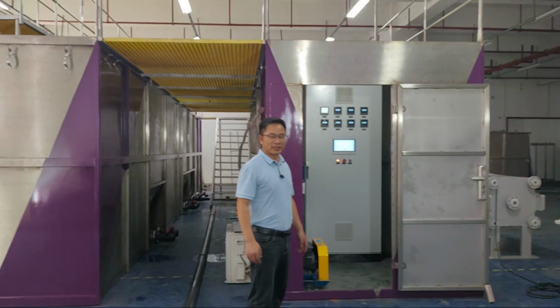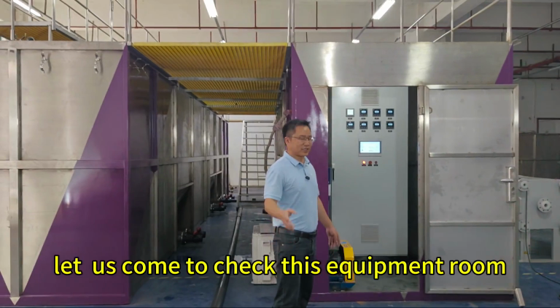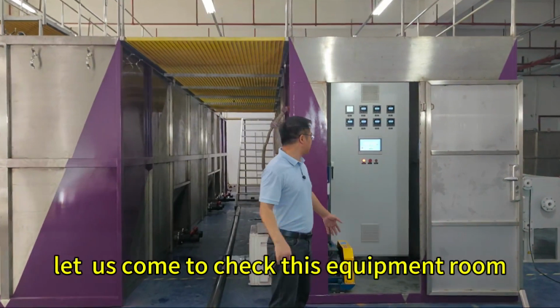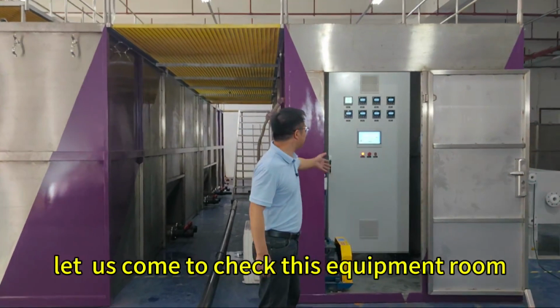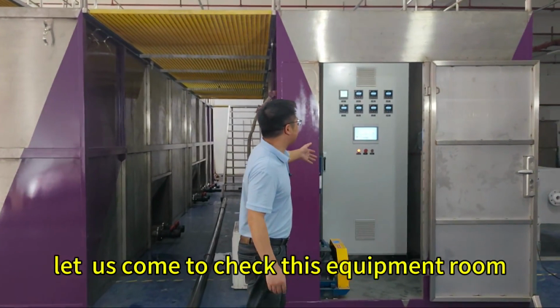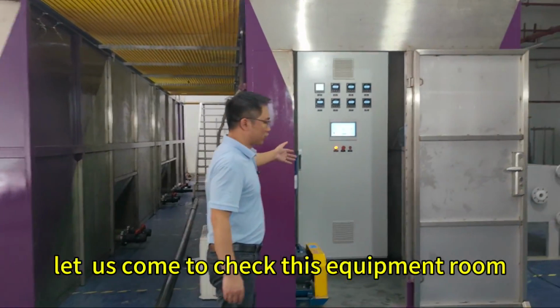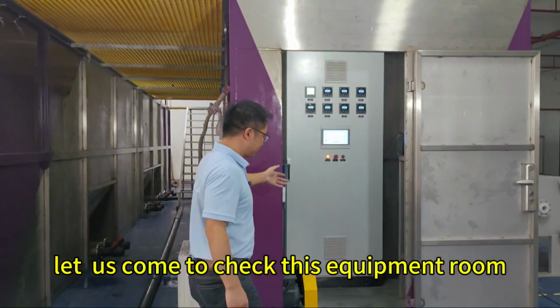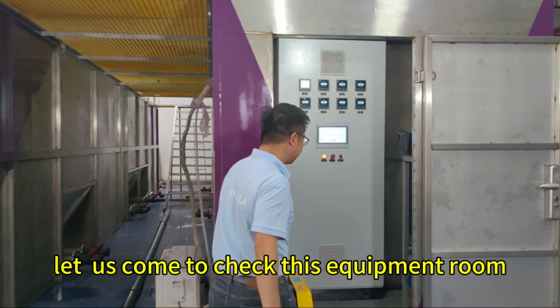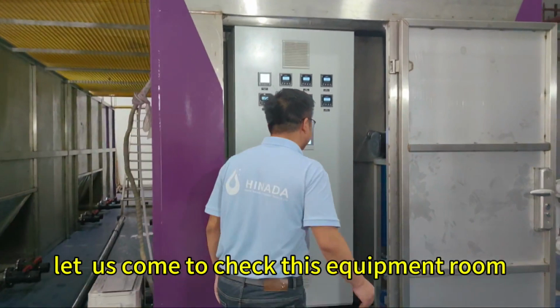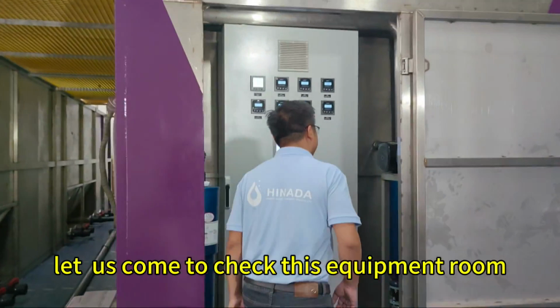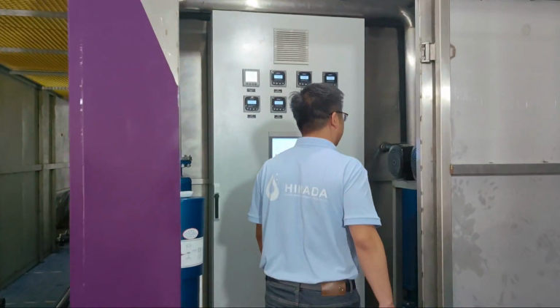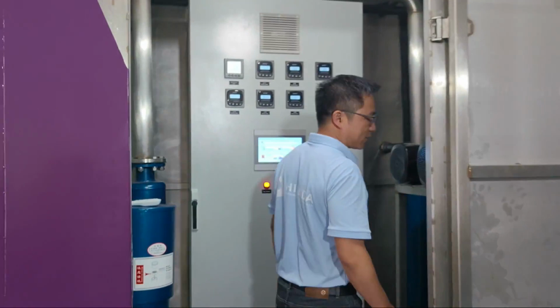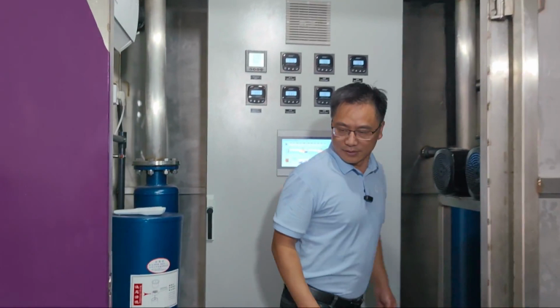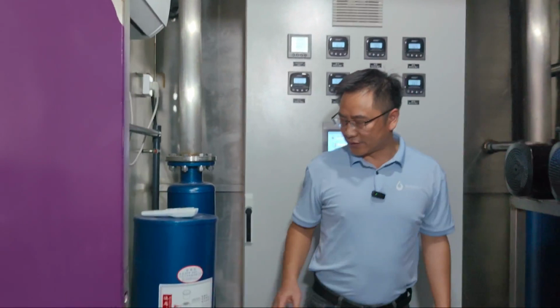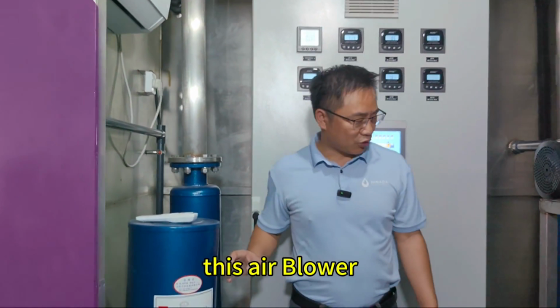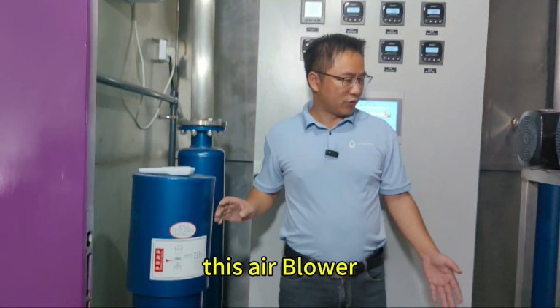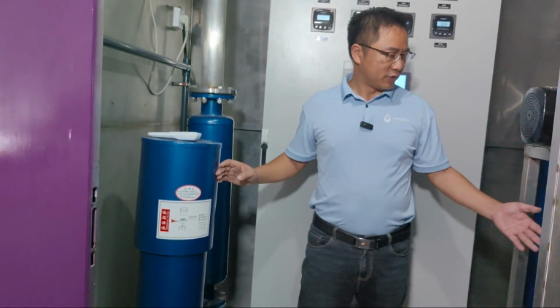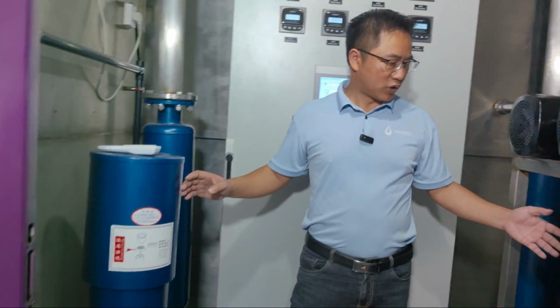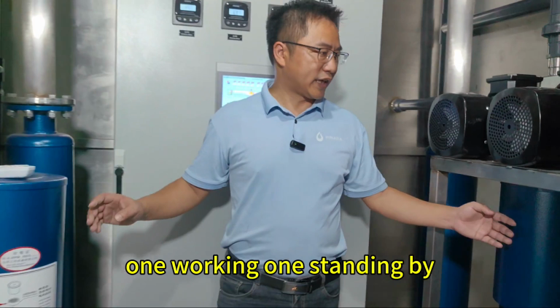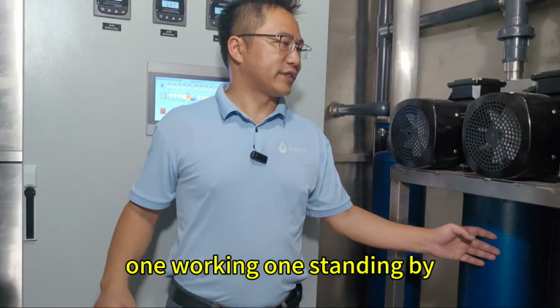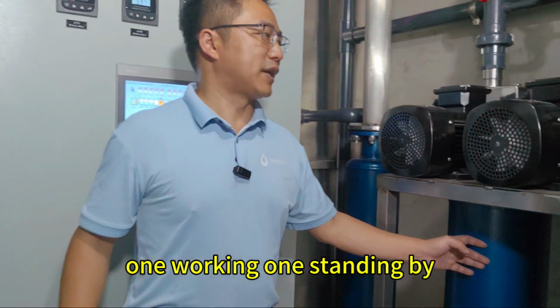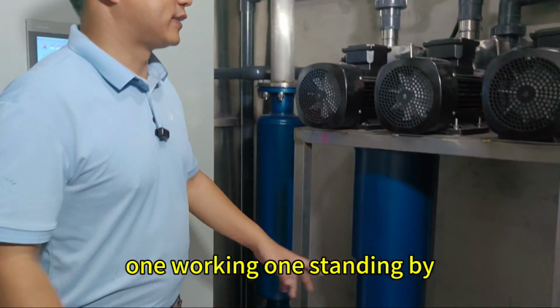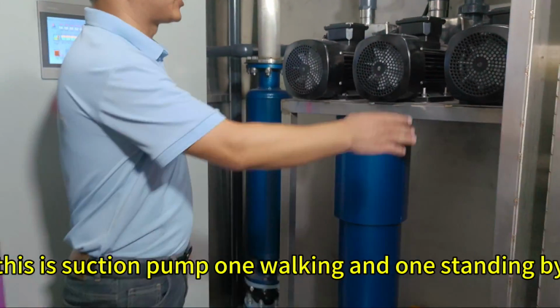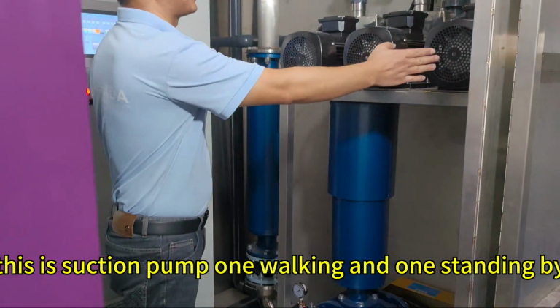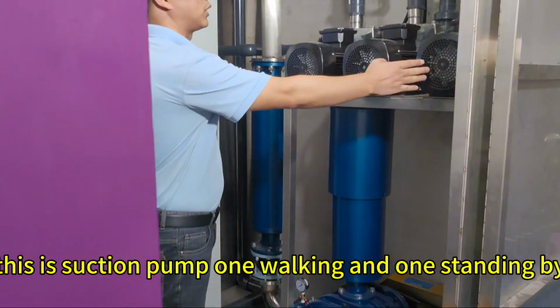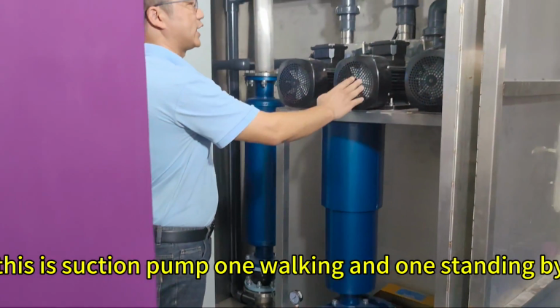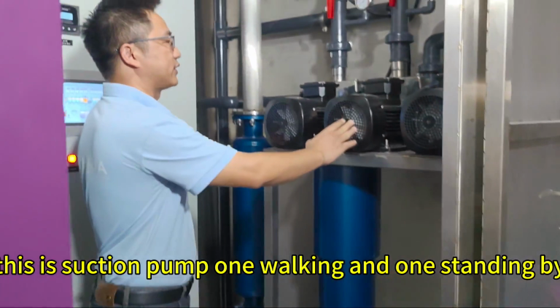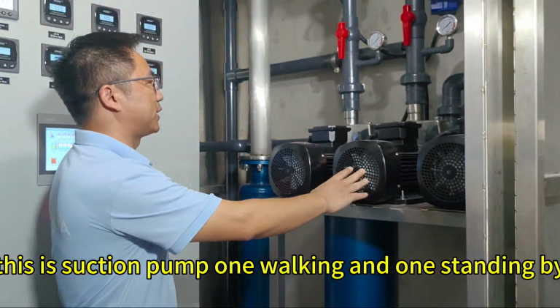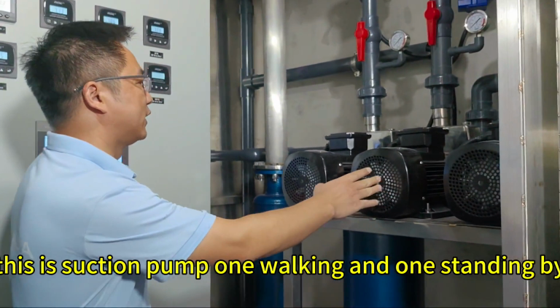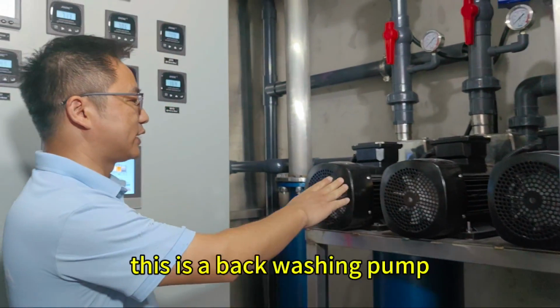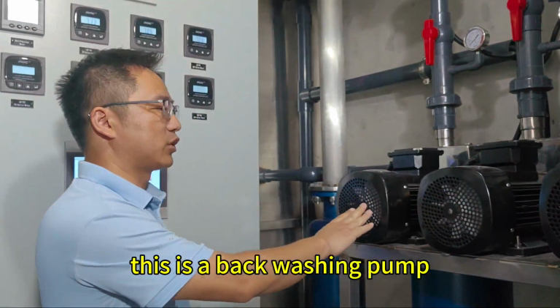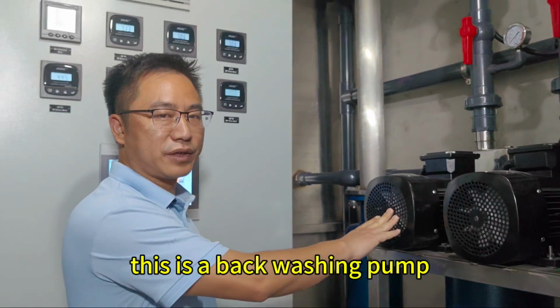Let's come to check the equipment room. This is an air blower — one working, one standby. This is a suction pump — one working, one standby. This is a backwashing pump.